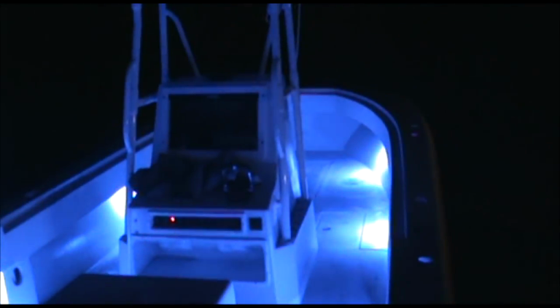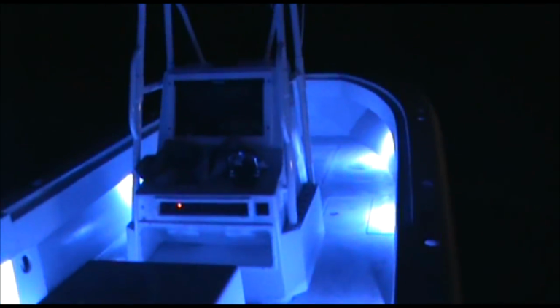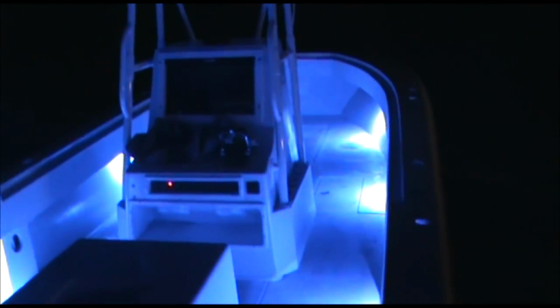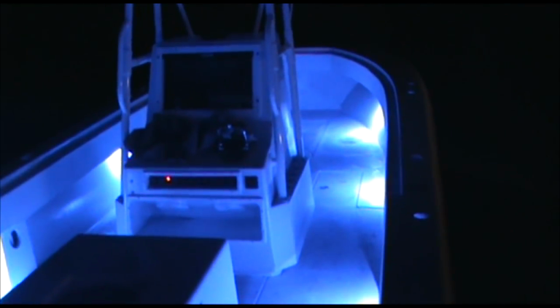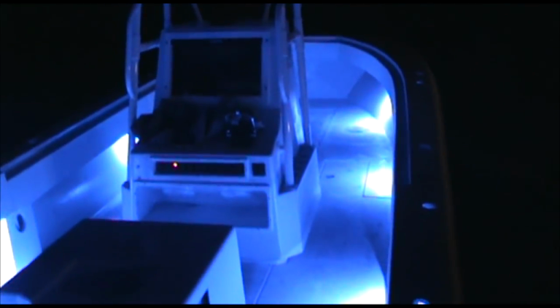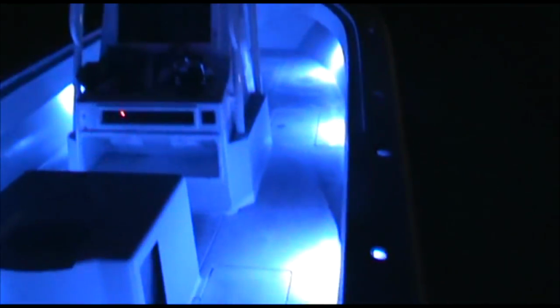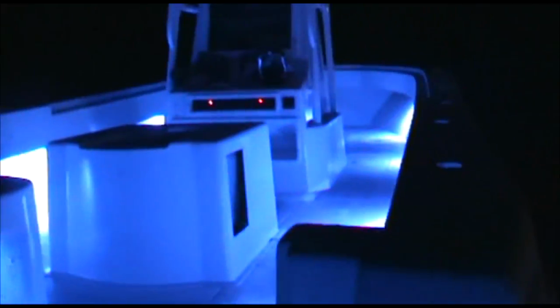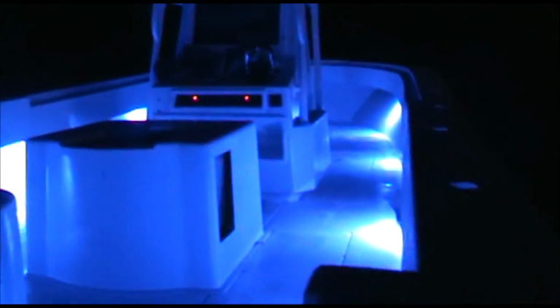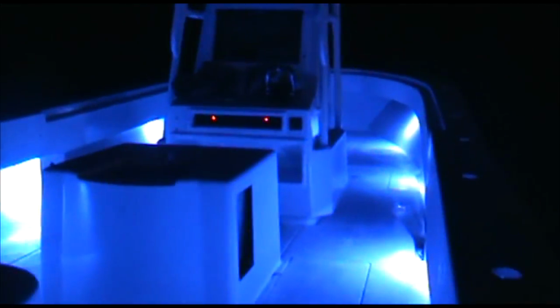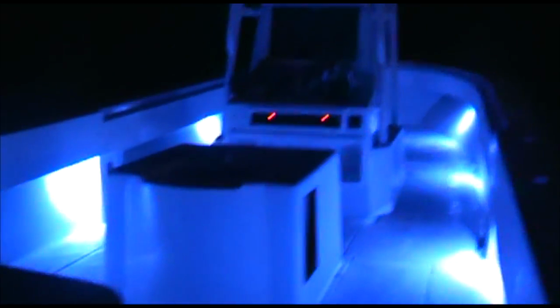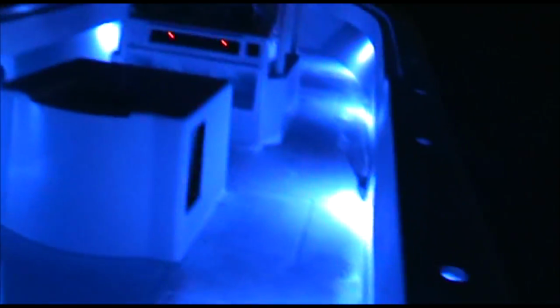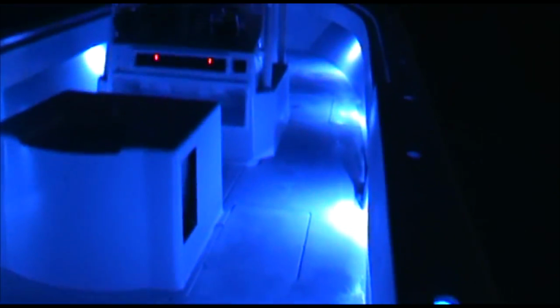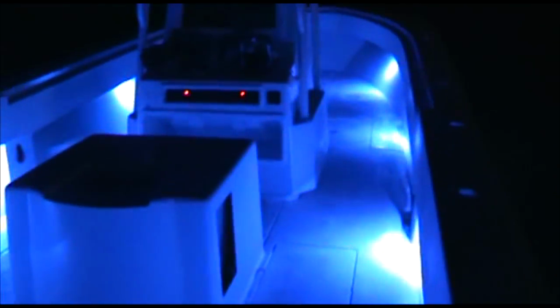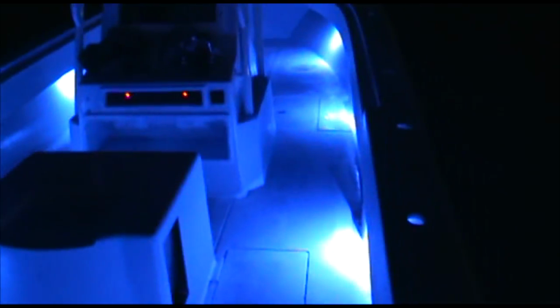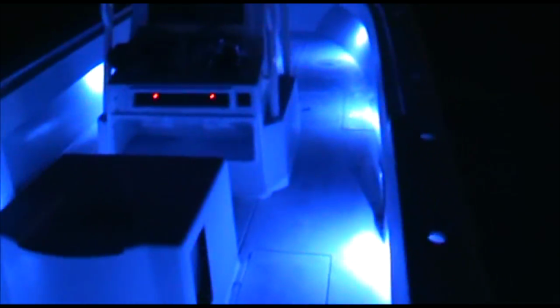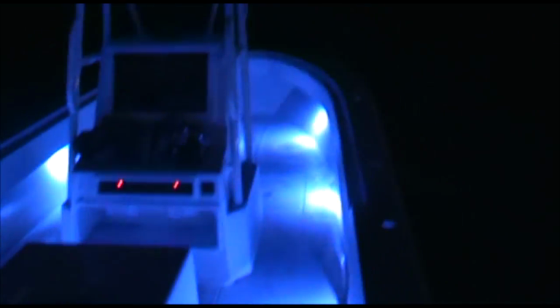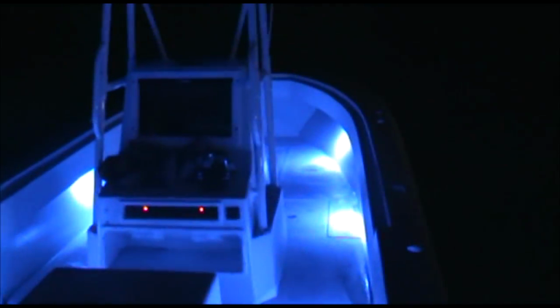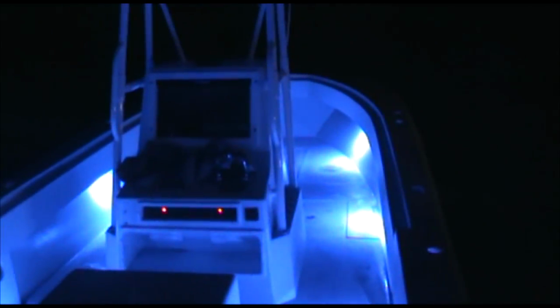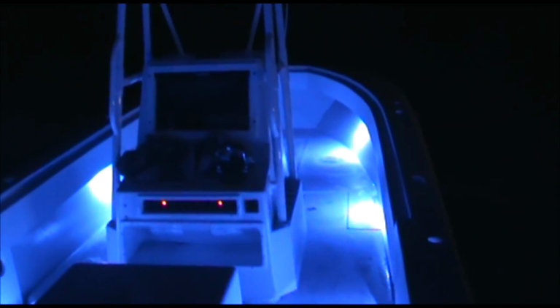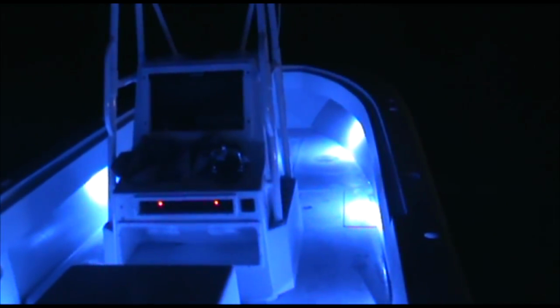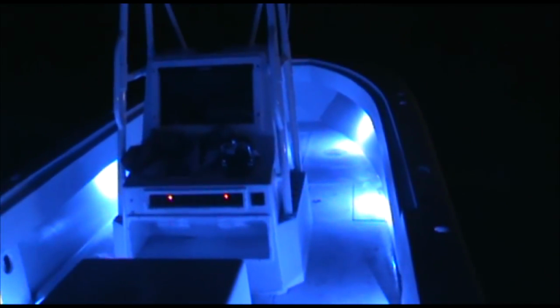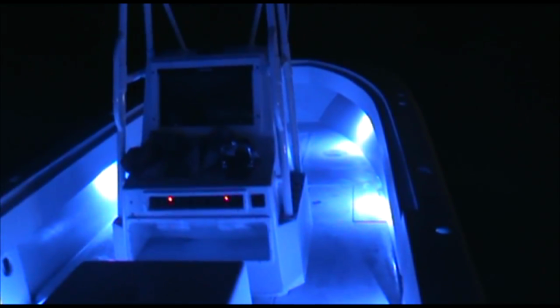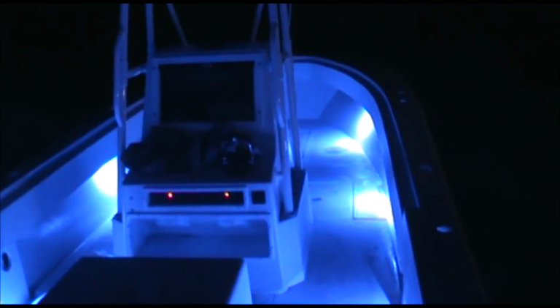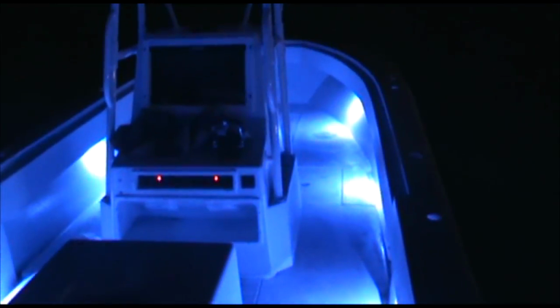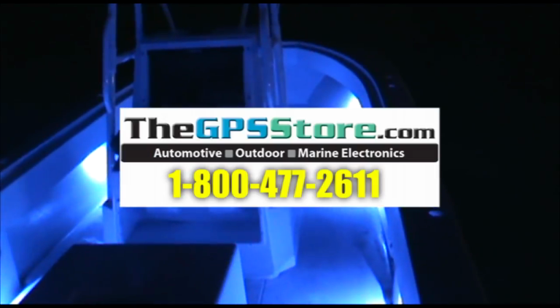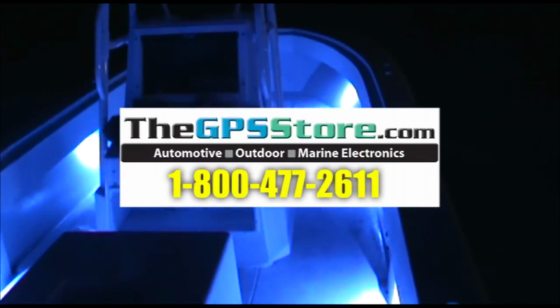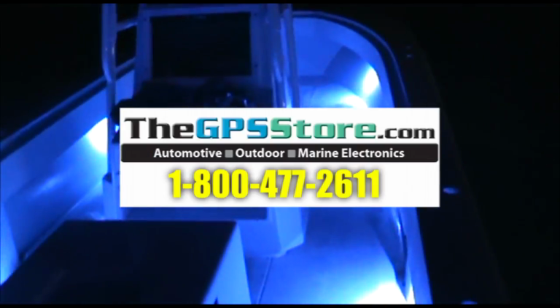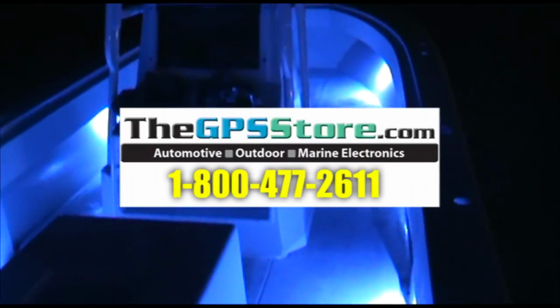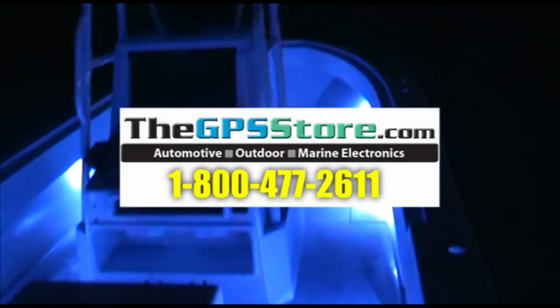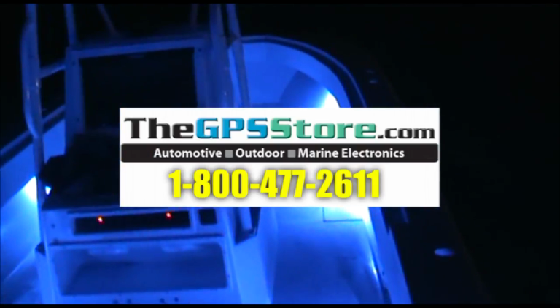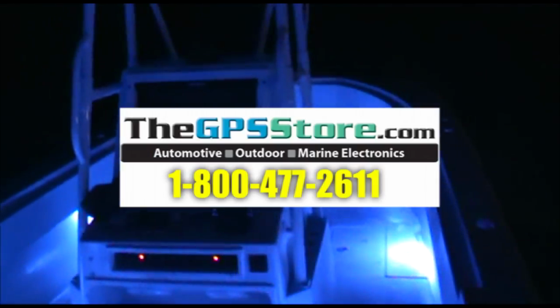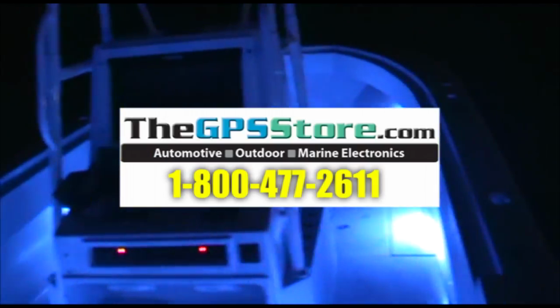If anybody has a question or wants to know more about these lights, please don't hesitate to call our store. It's thegpsstore.com, 800-477-2611. Thanks.